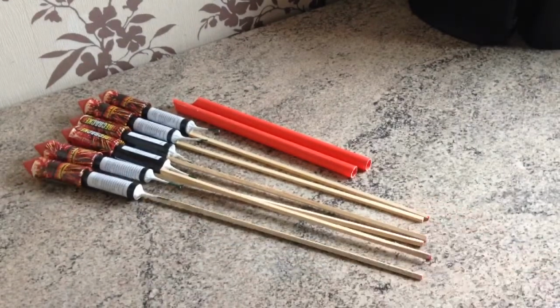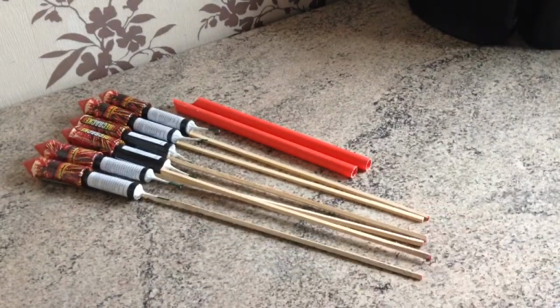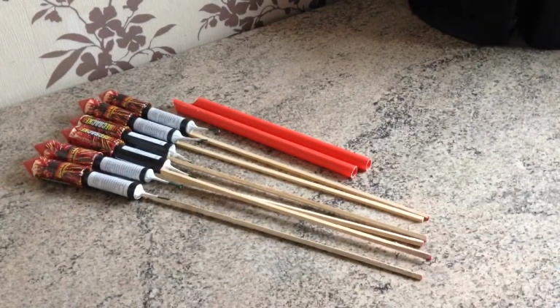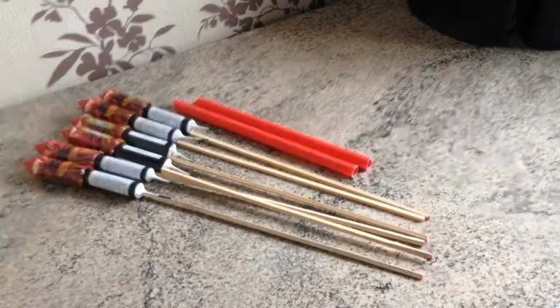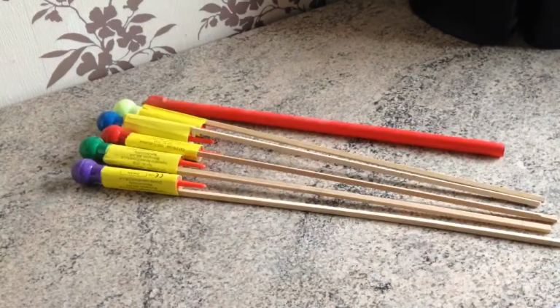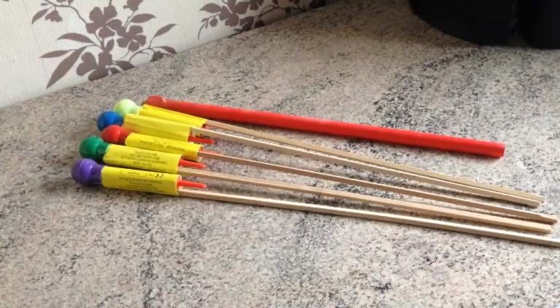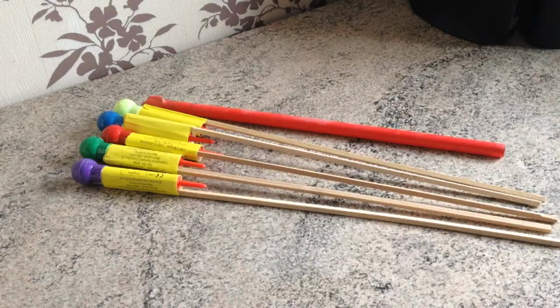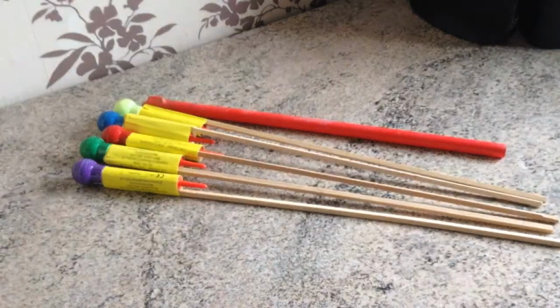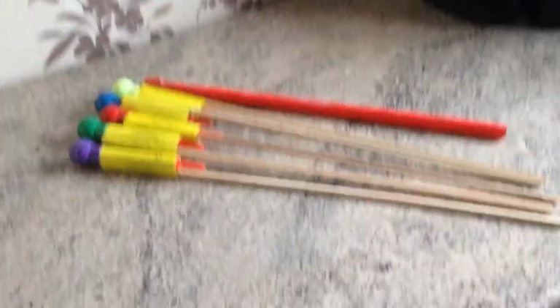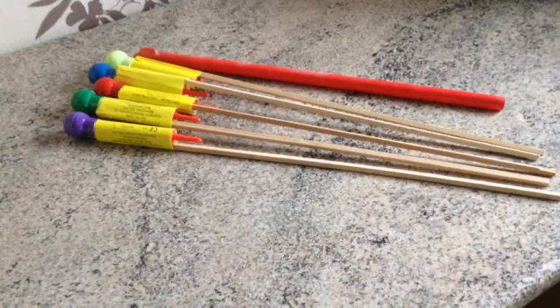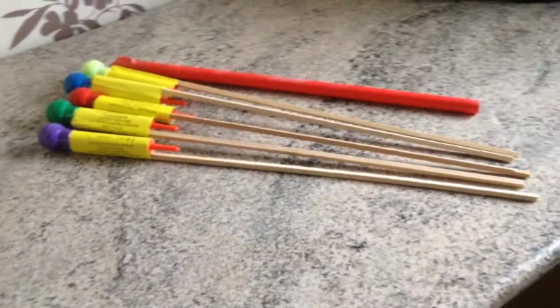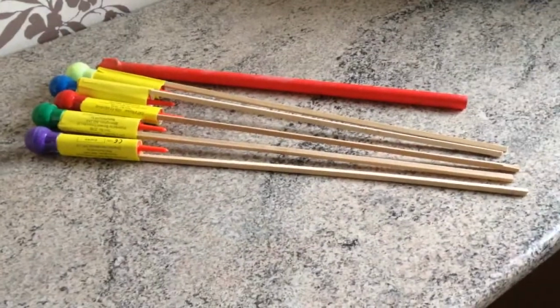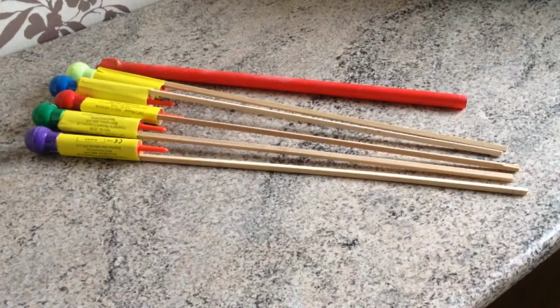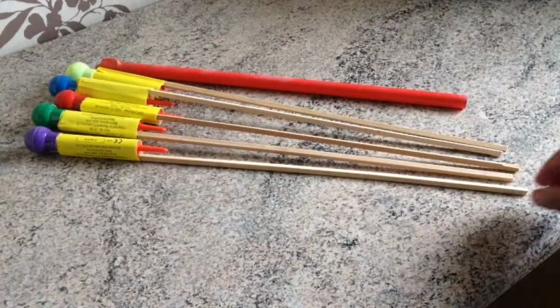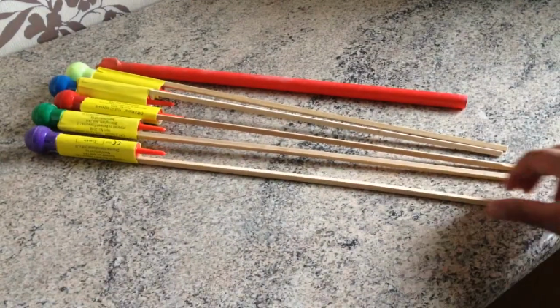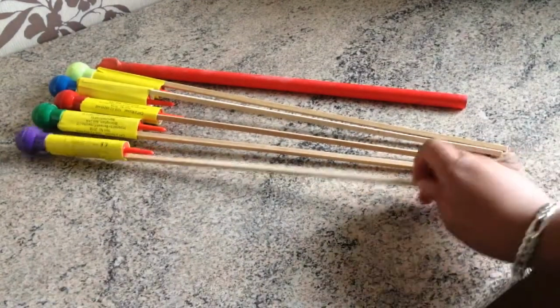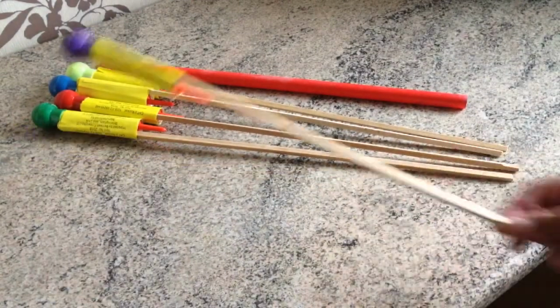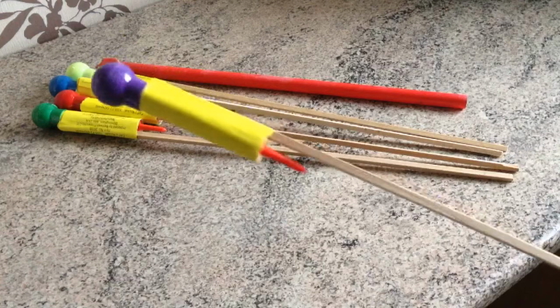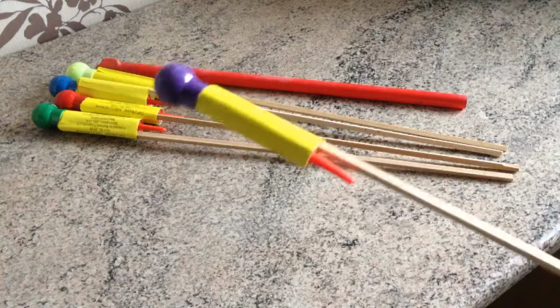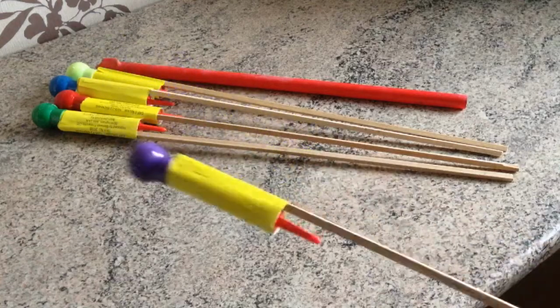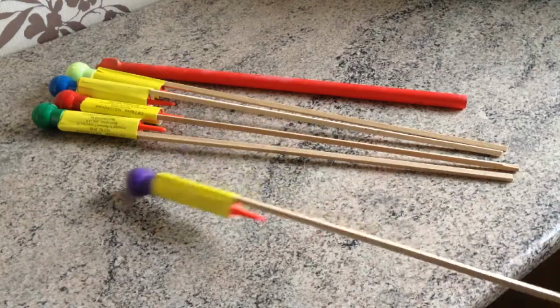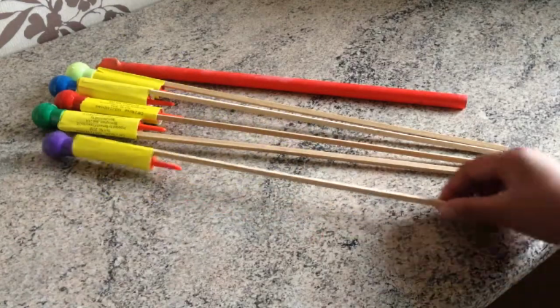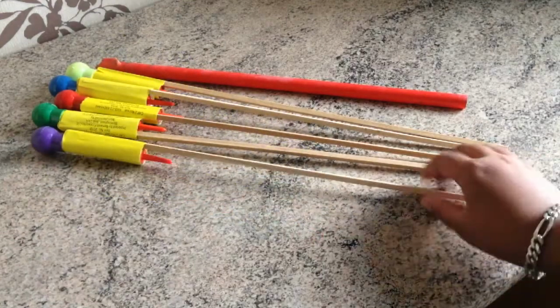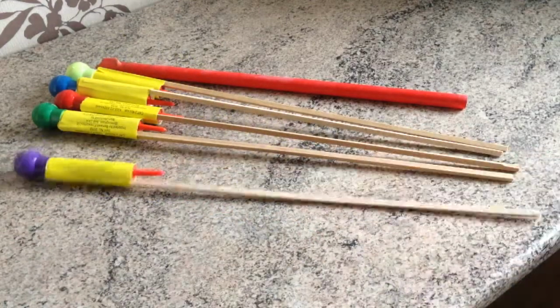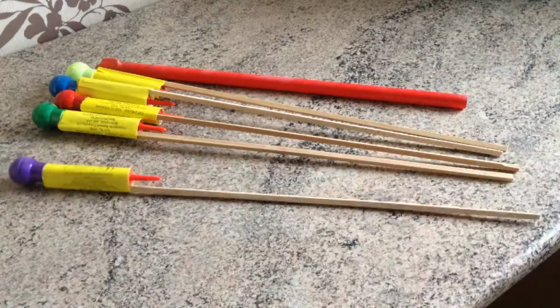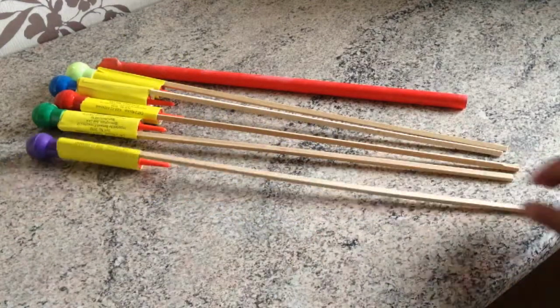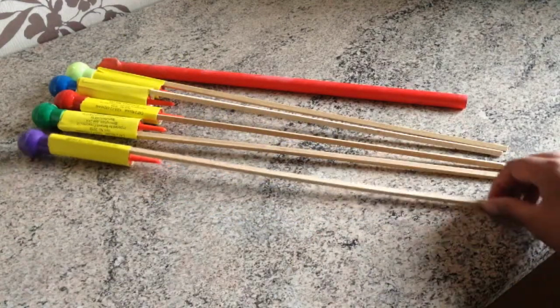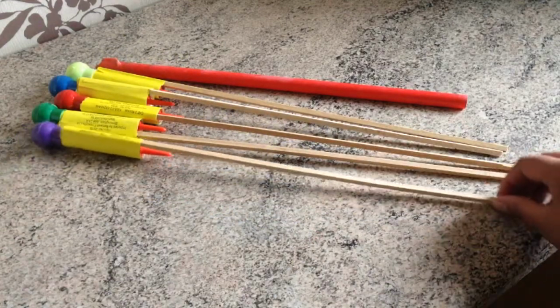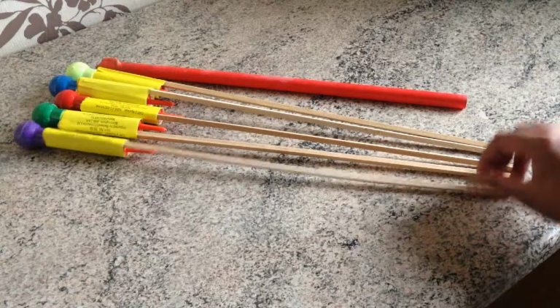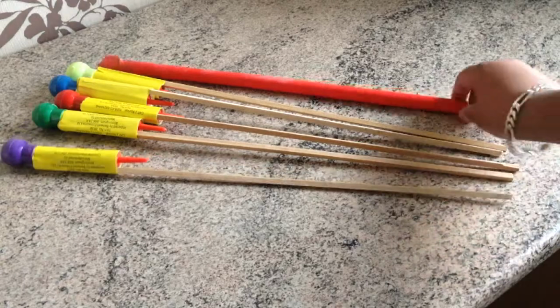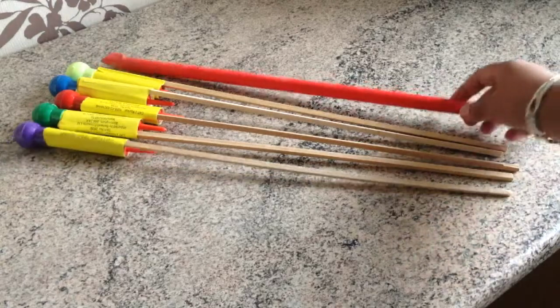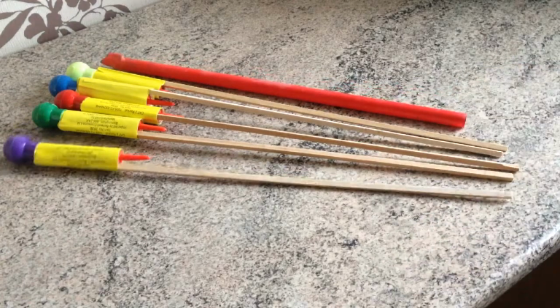I'm back again for the third part — got some bigger rockets, they're longer. Just these ball head rockets in different colors: purple, green, red, blue, yellow — just a rocket tube.